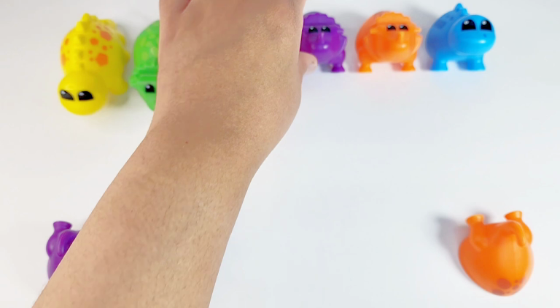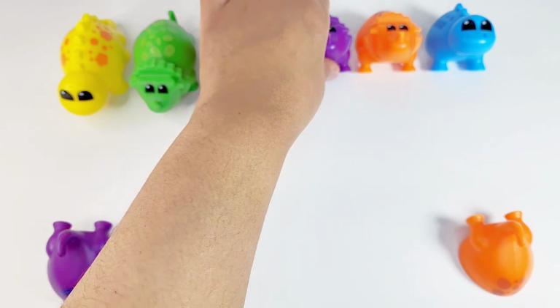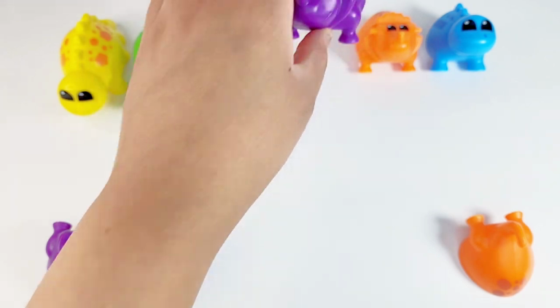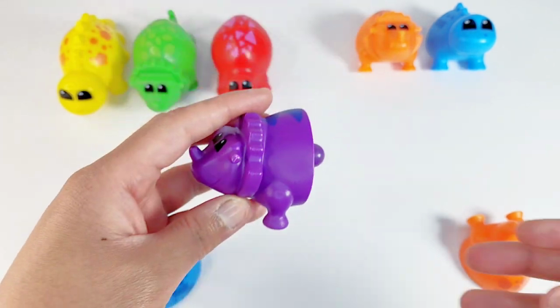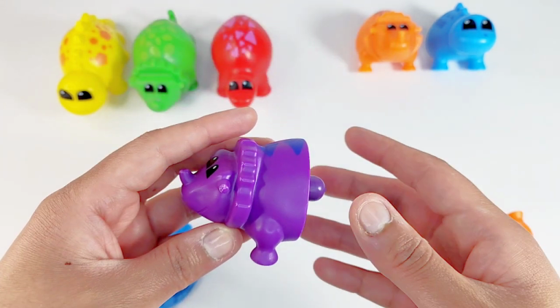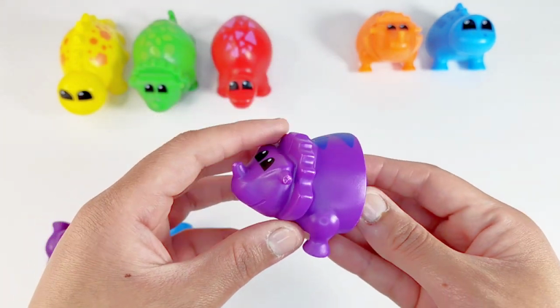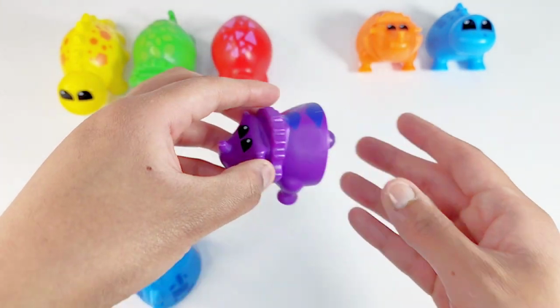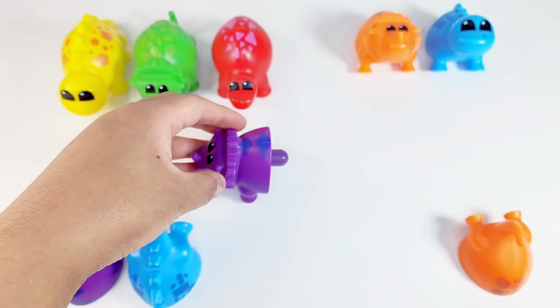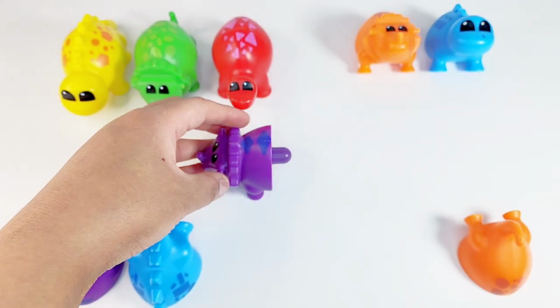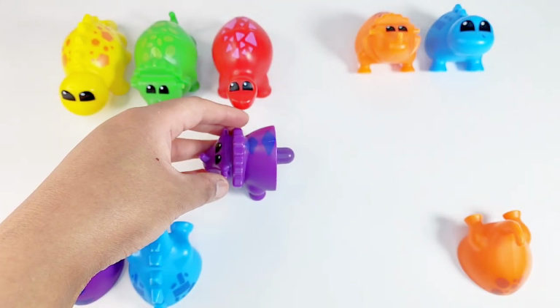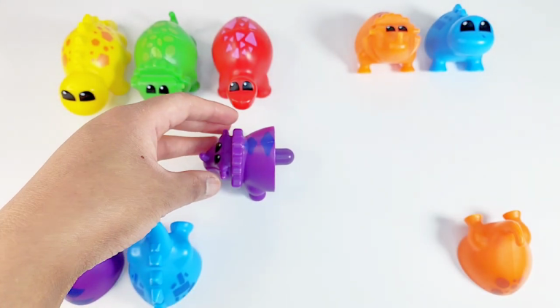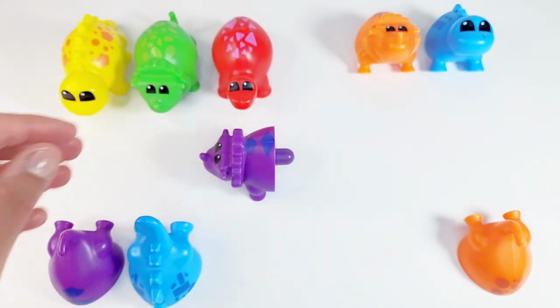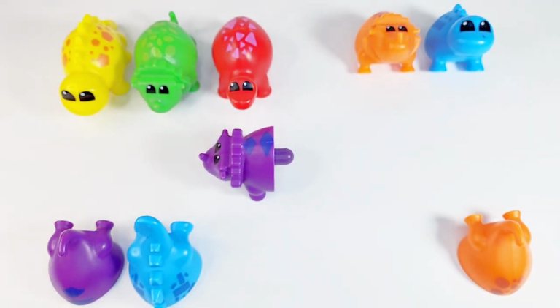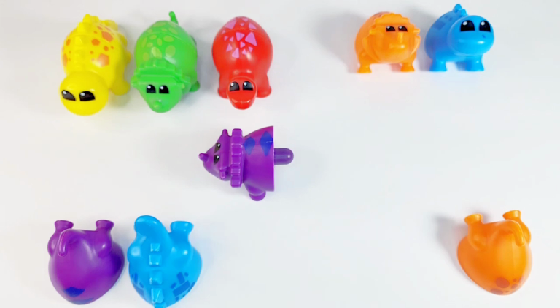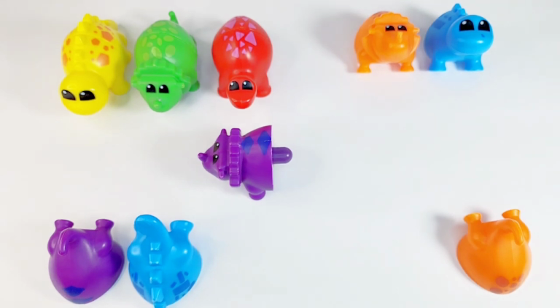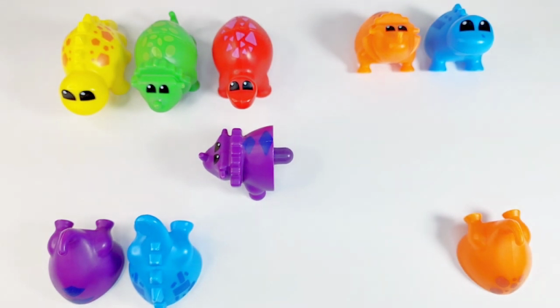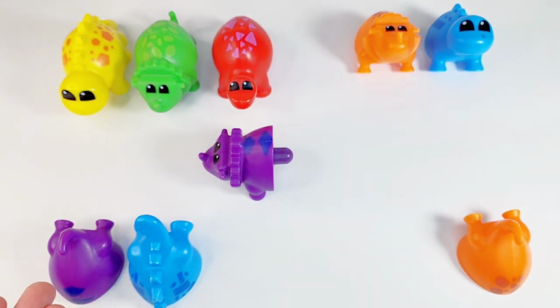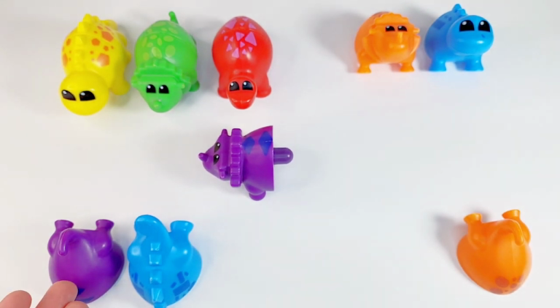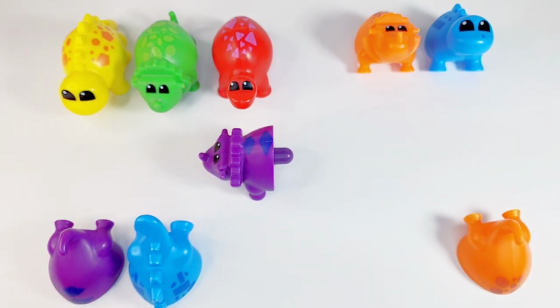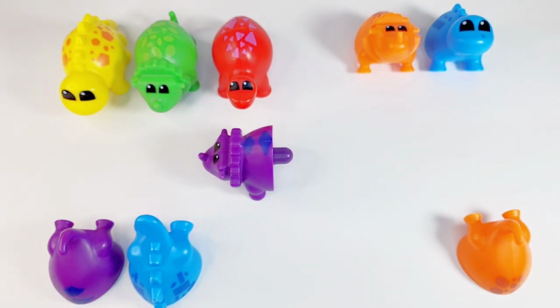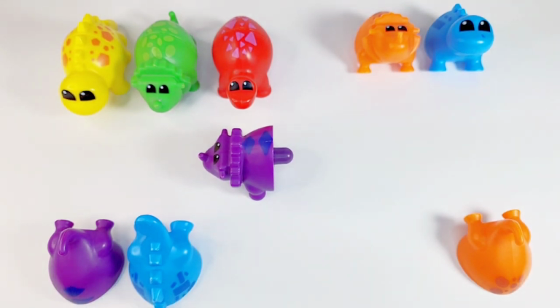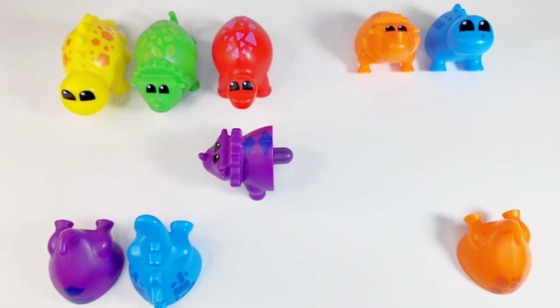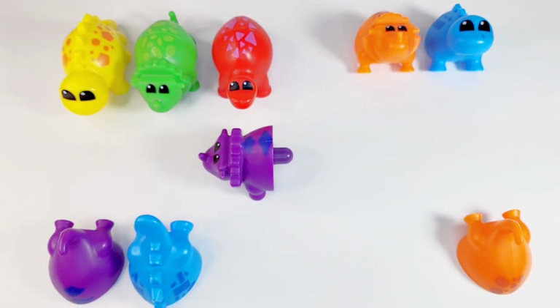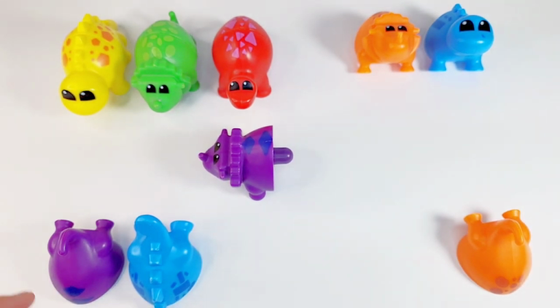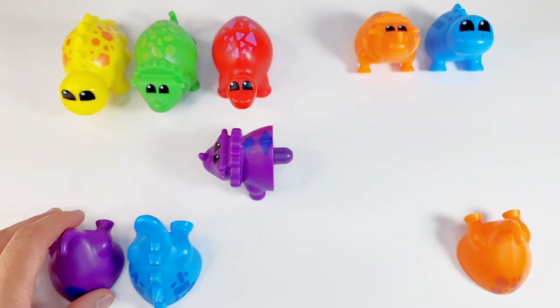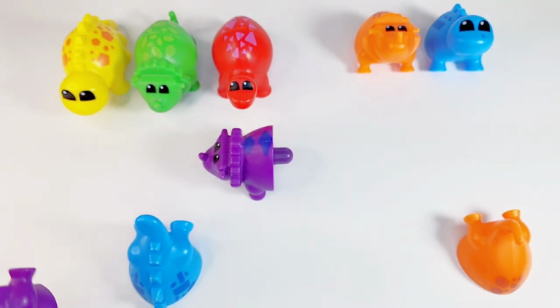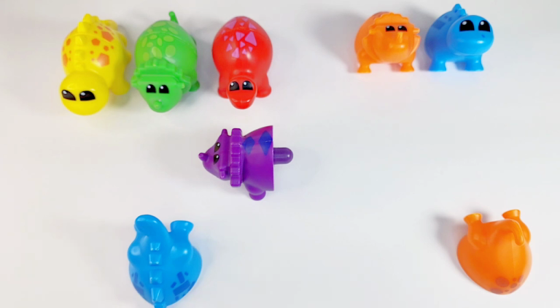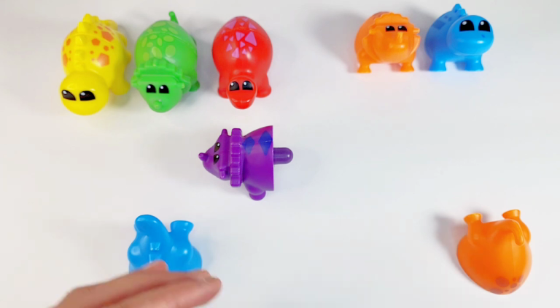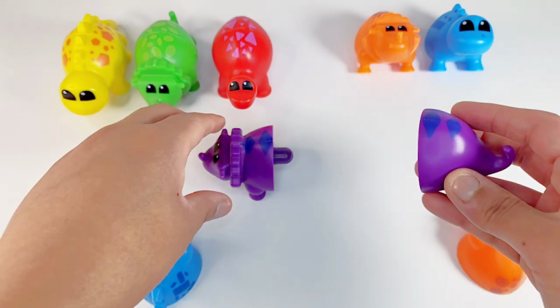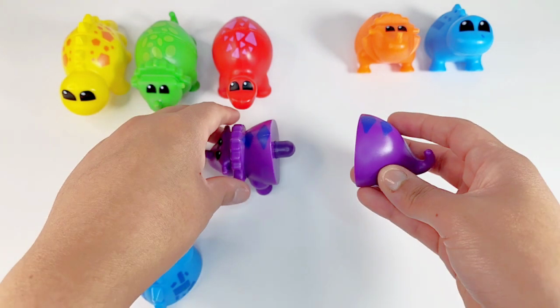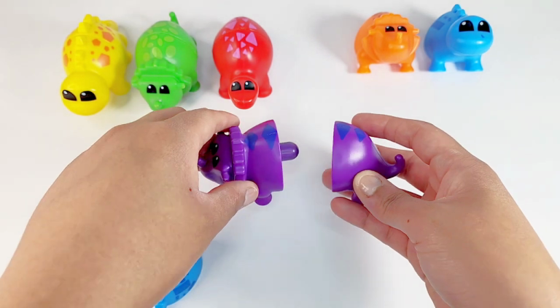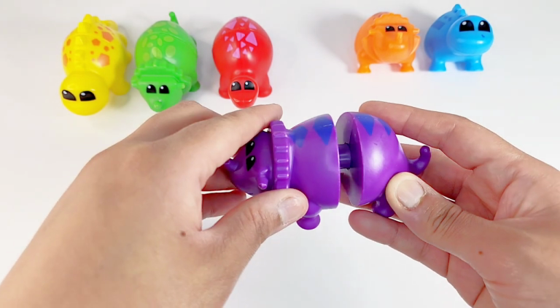Here is a purple dino. Can we help her find her tail? Is it this one? Is it this one? Yes. That's right. Very good.